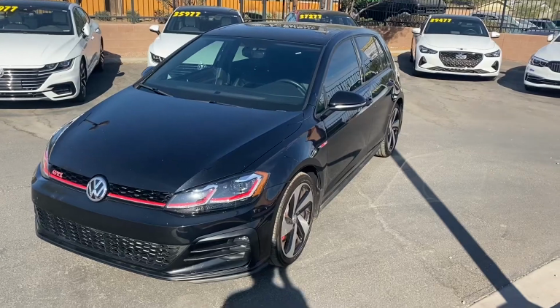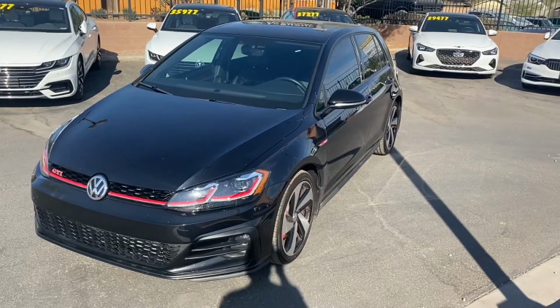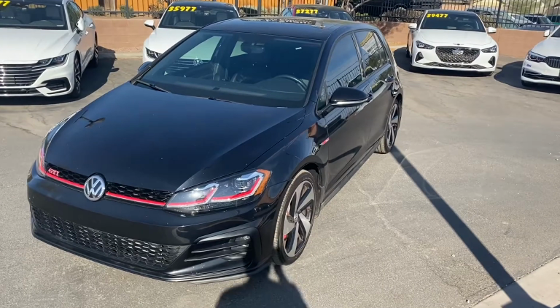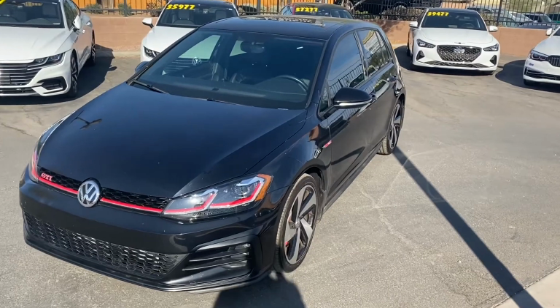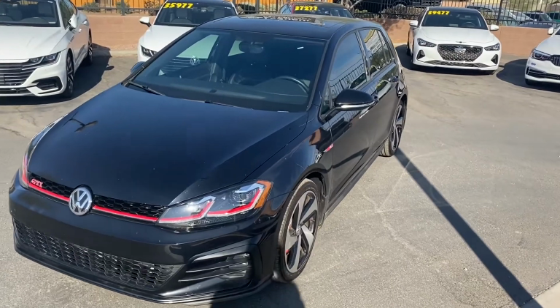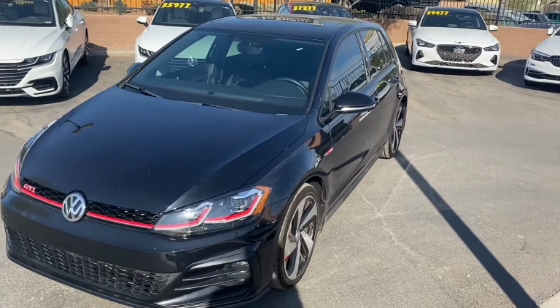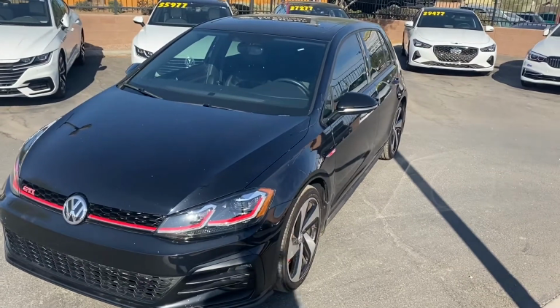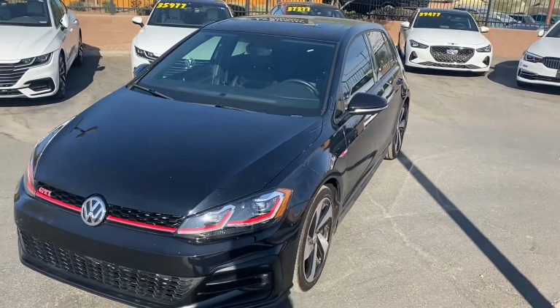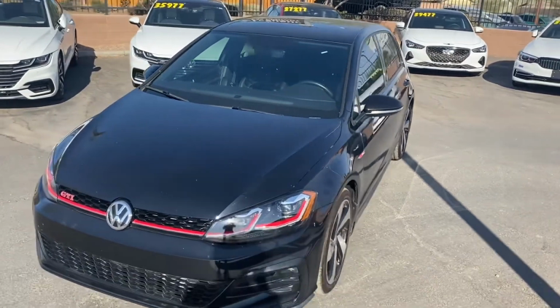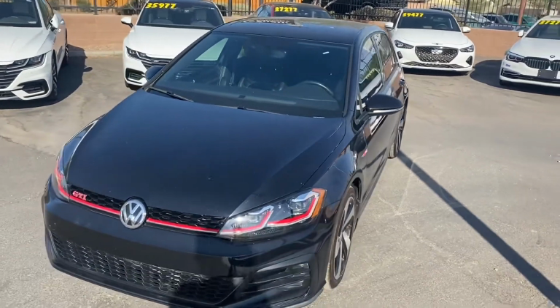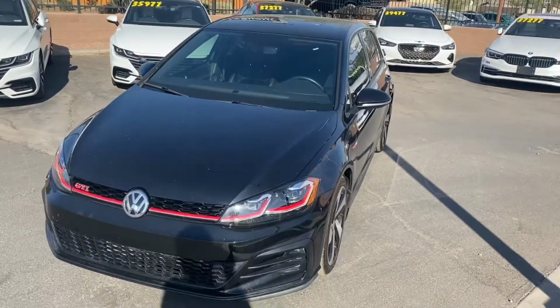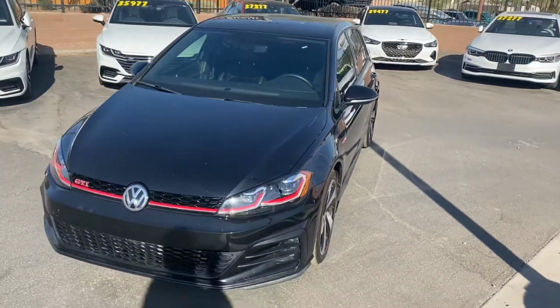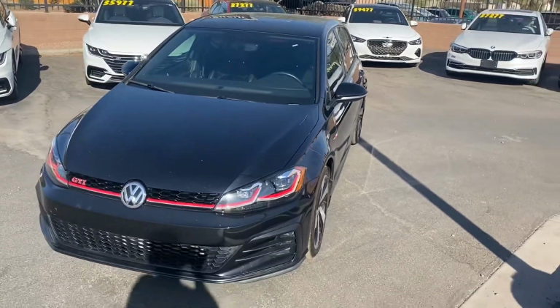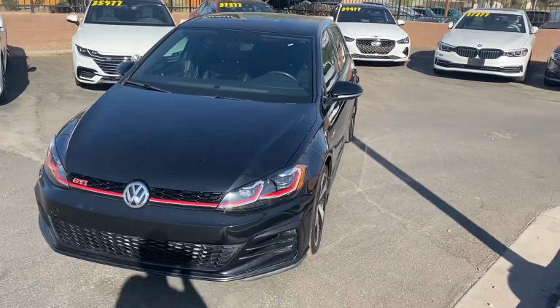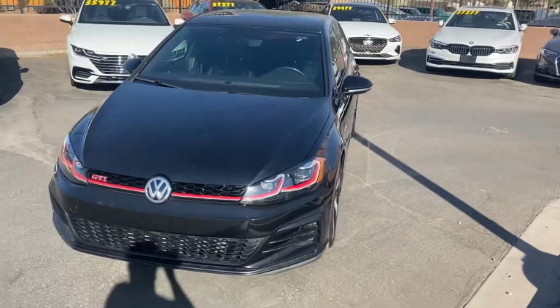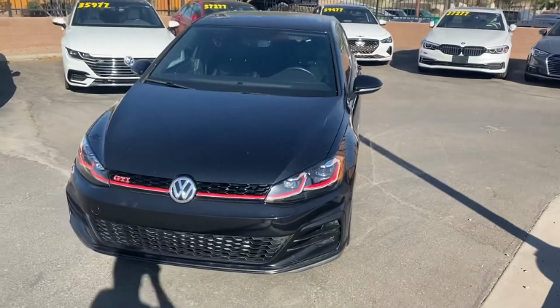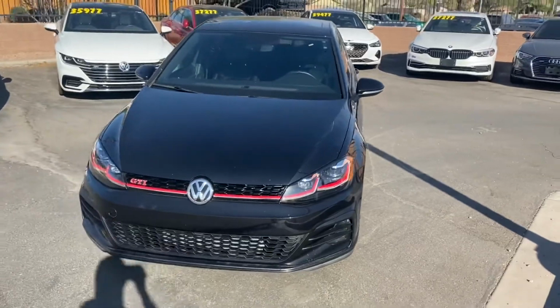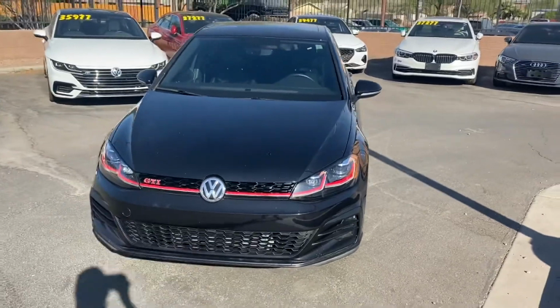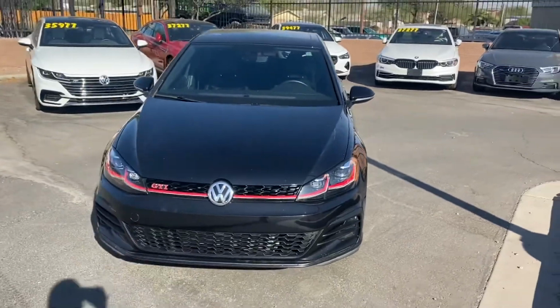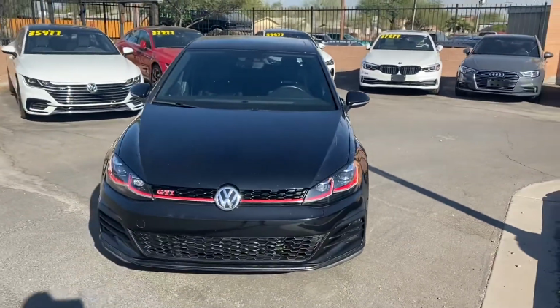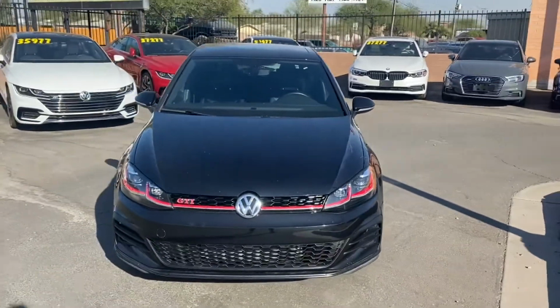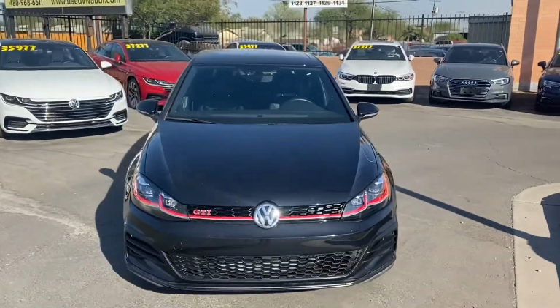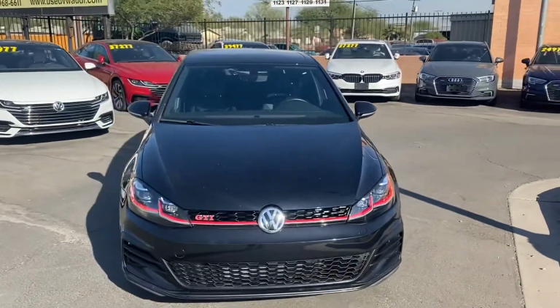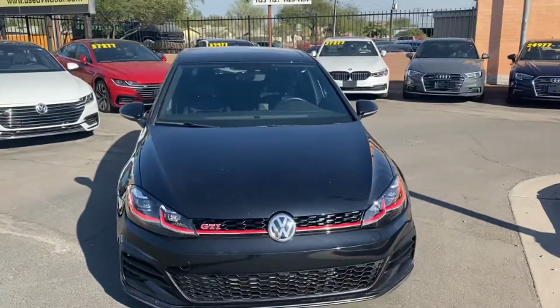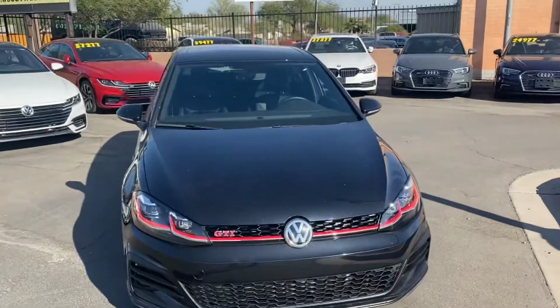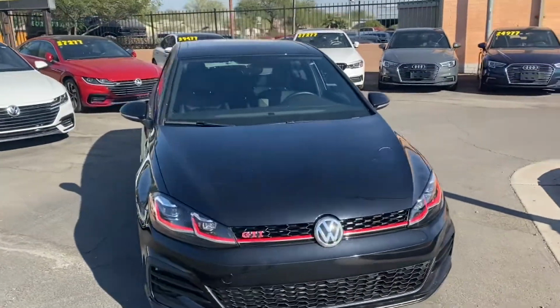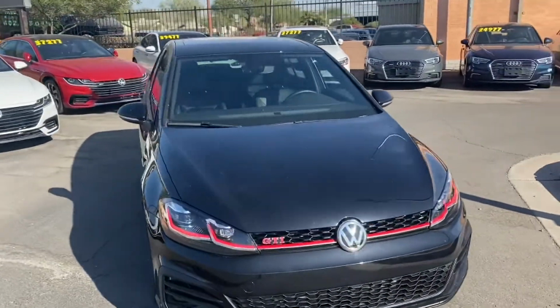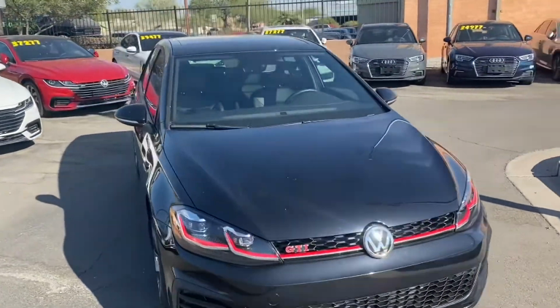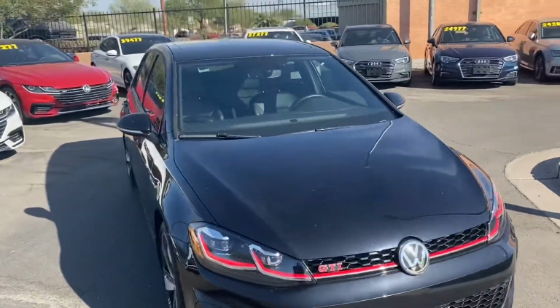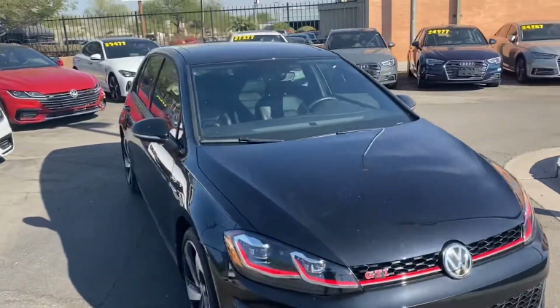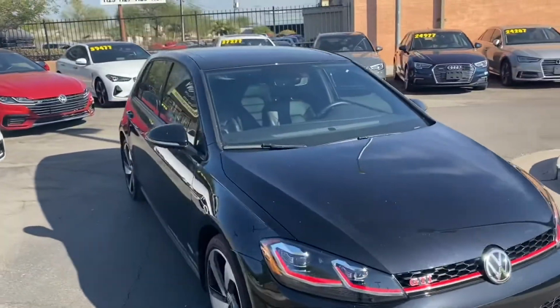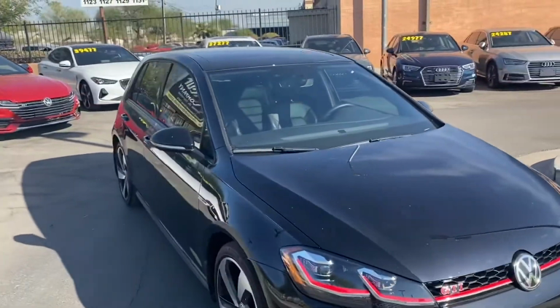What's up guys, this is Taylor with Less Weird Car Company and we are back with another car review. Today we'll be checking out our brand new 2019 Volkswagen GTI — this one's got the SE trim.